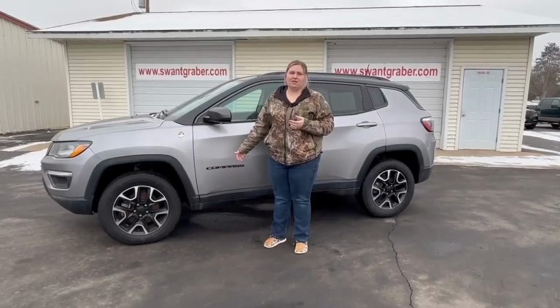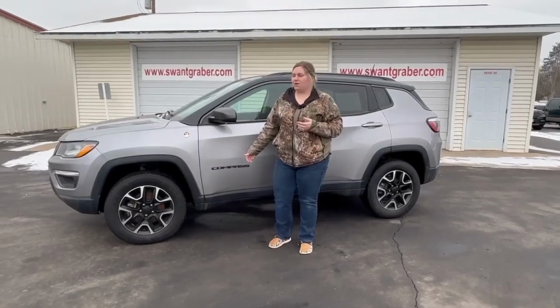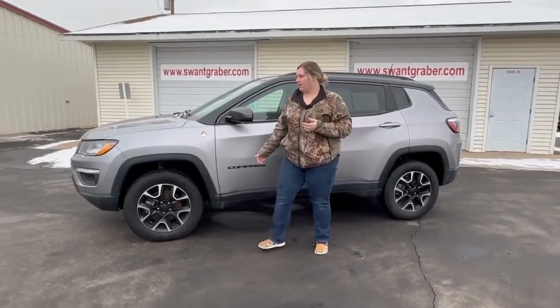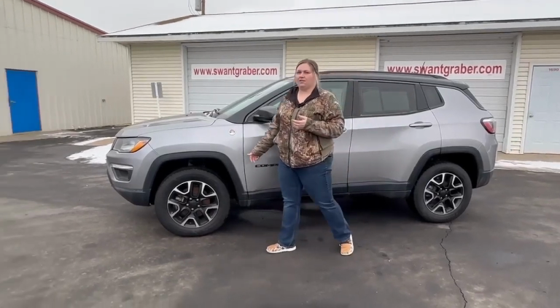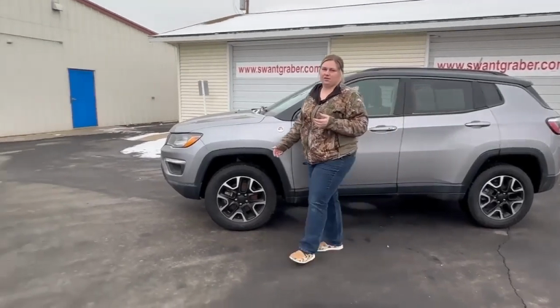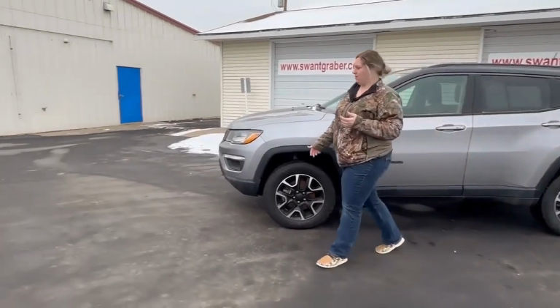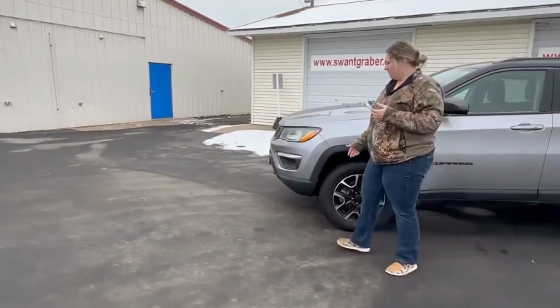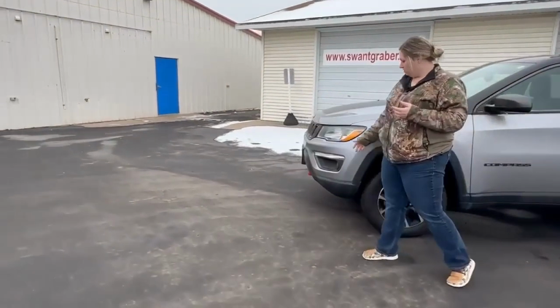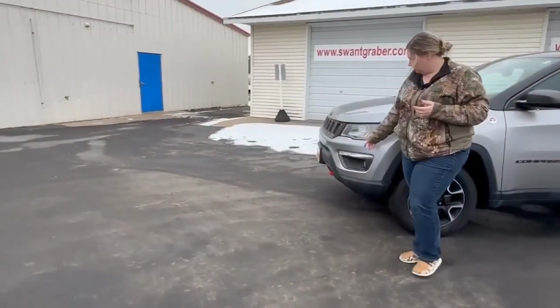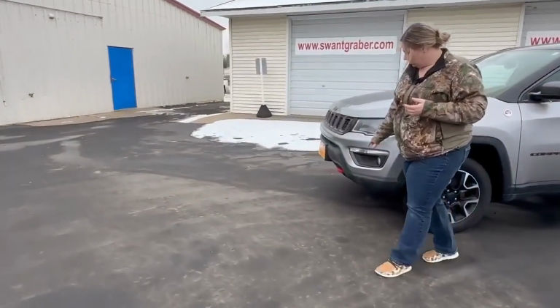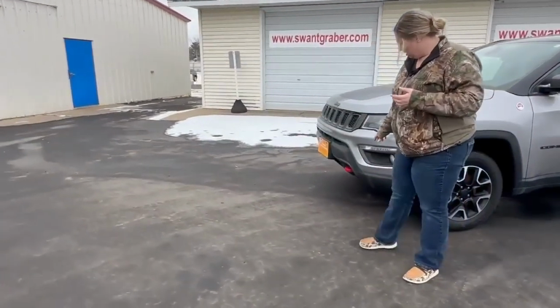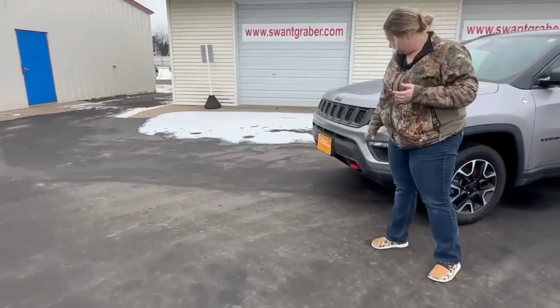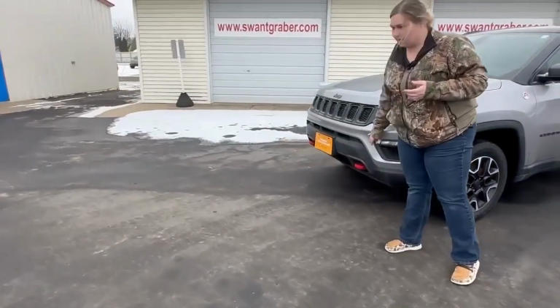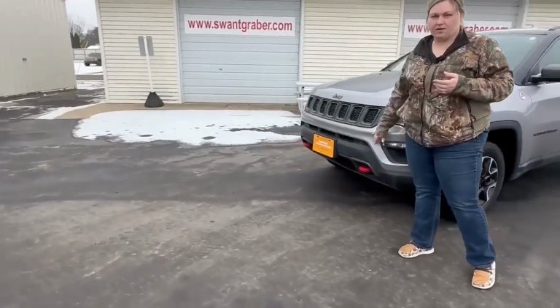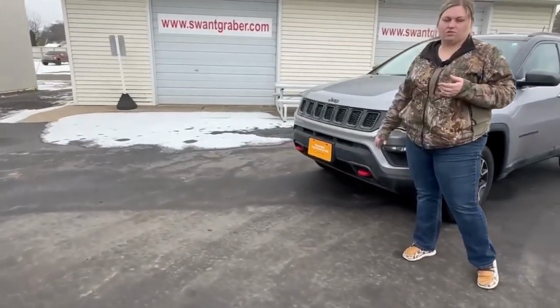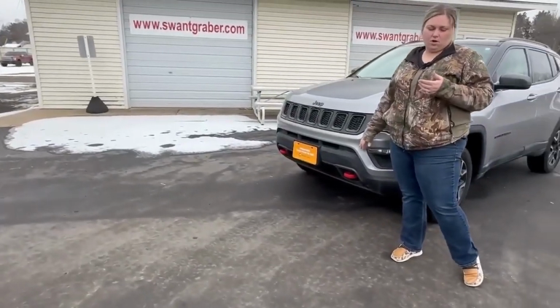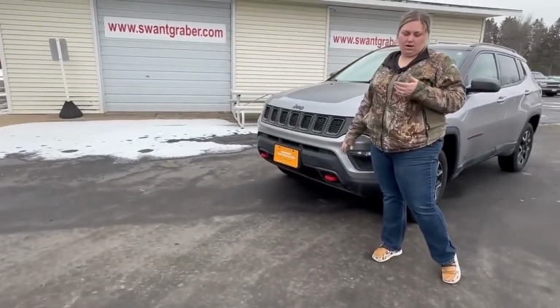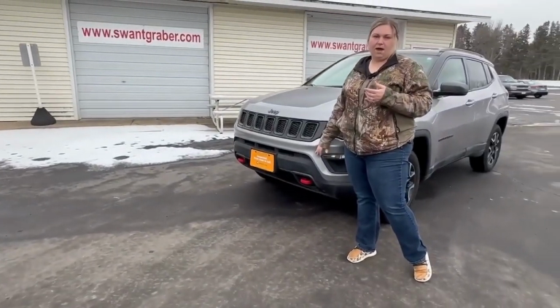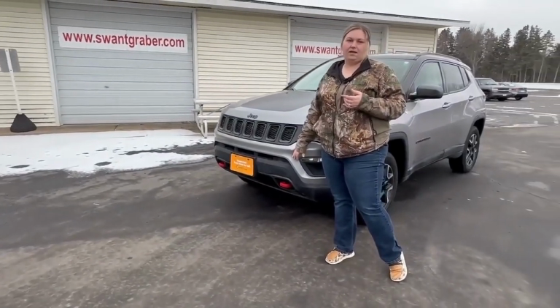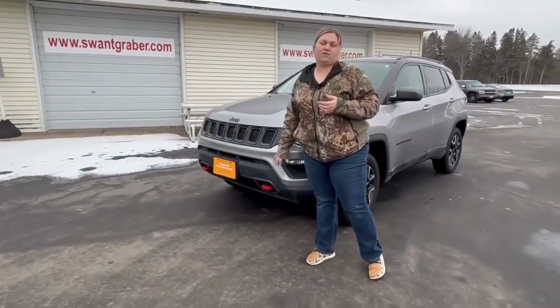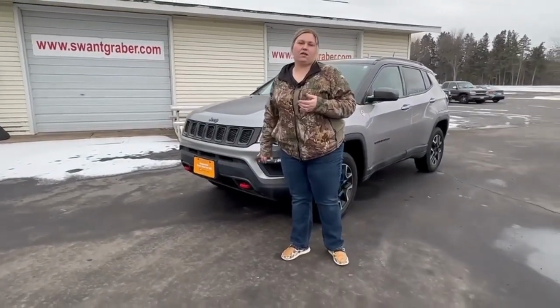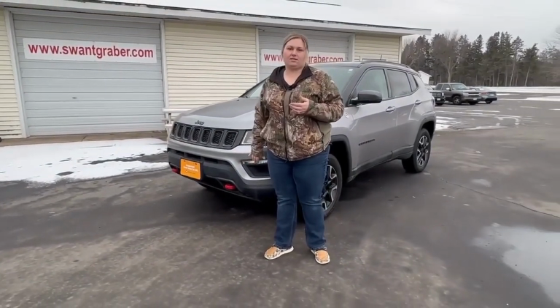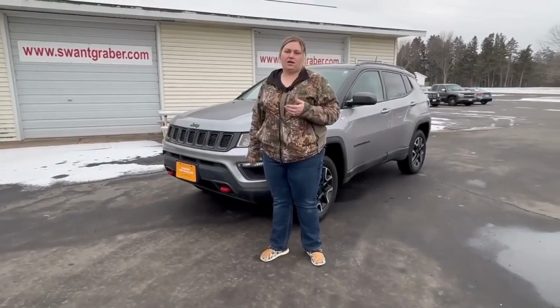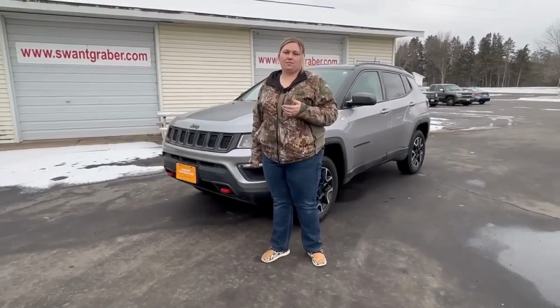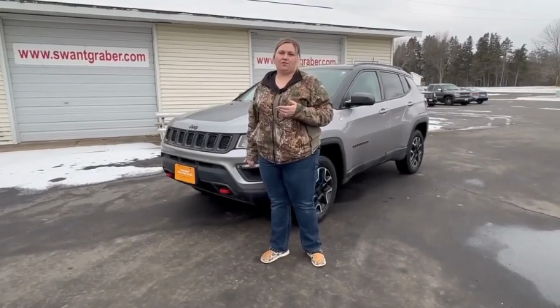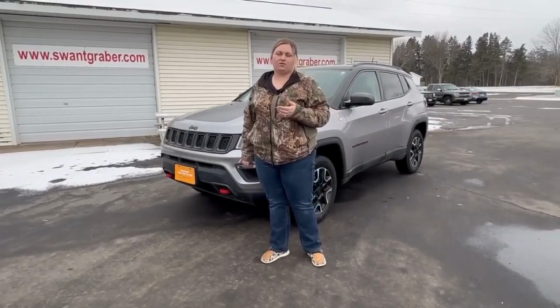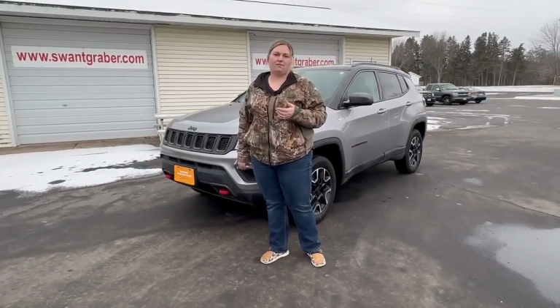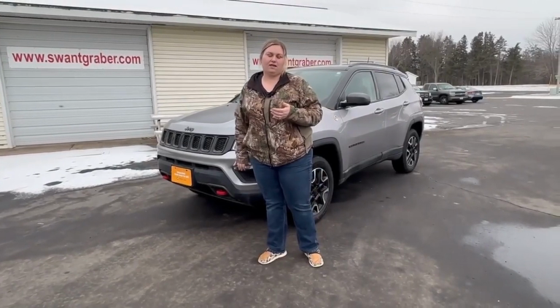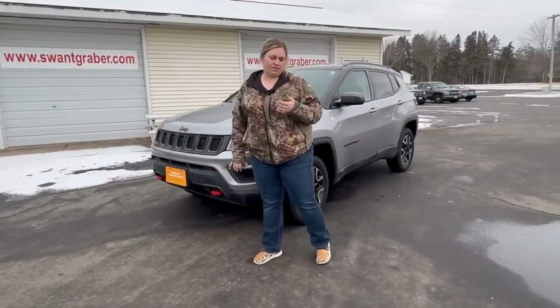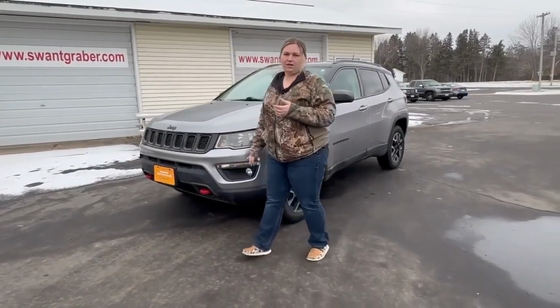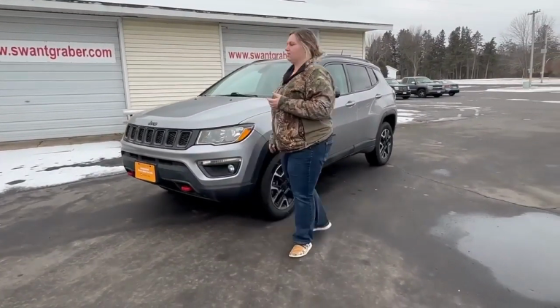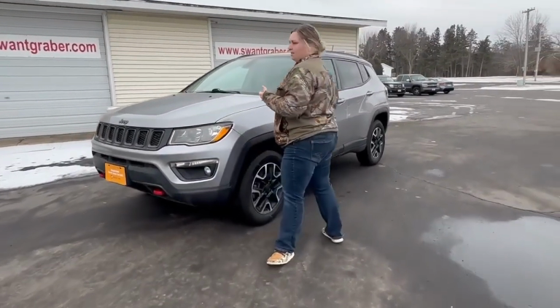Here on the front you can see we have two tow hooks, and then there's also one in the back. This vehicle has on-demand four-wheel drive, and if you want to take a look at the inside here.